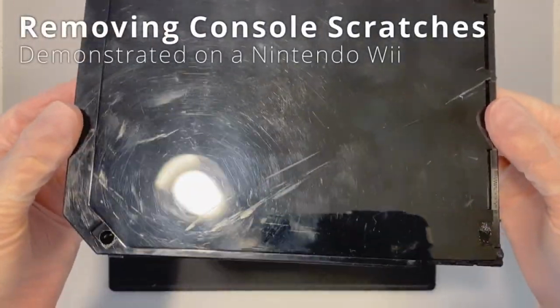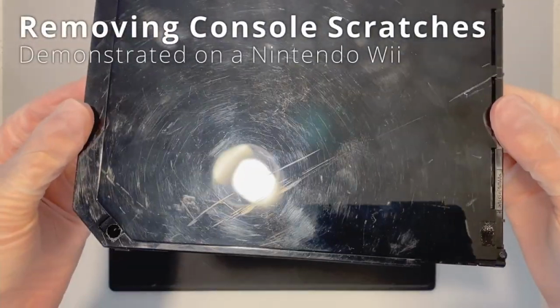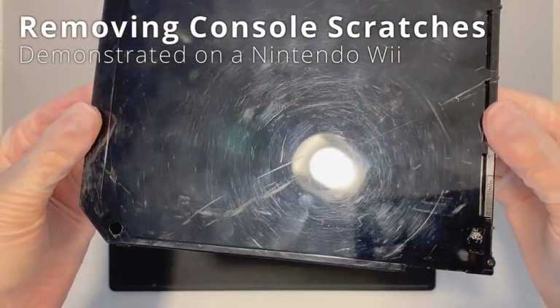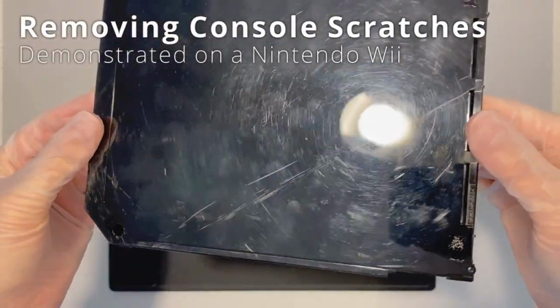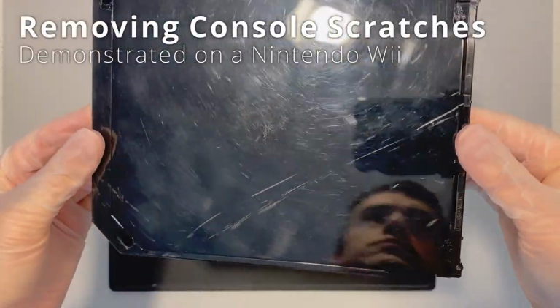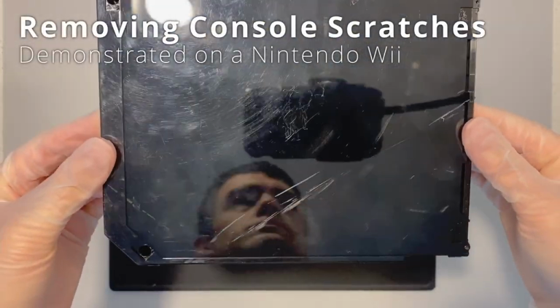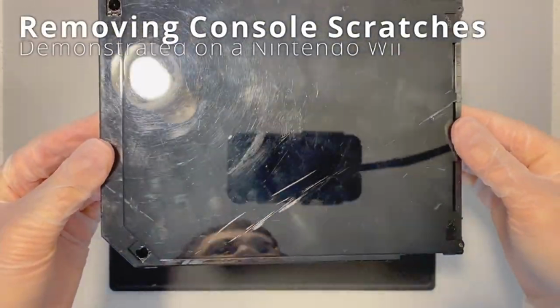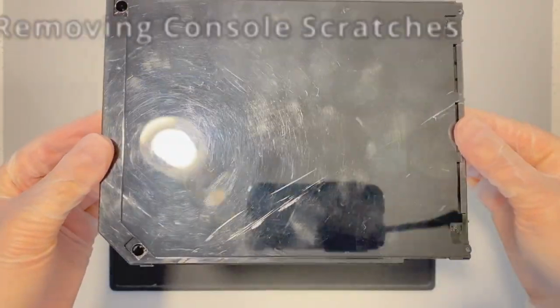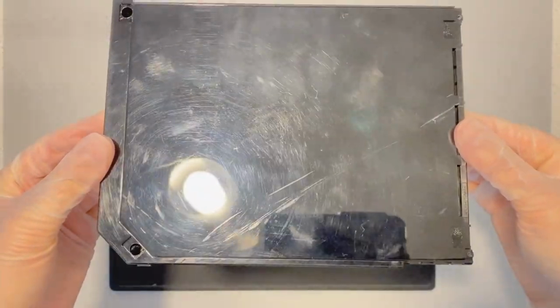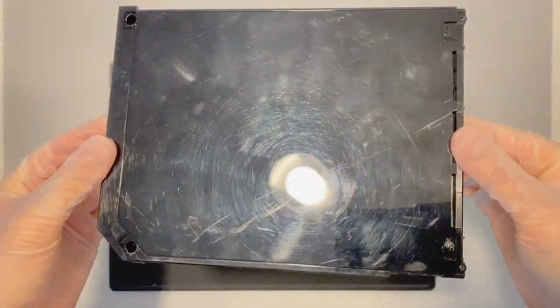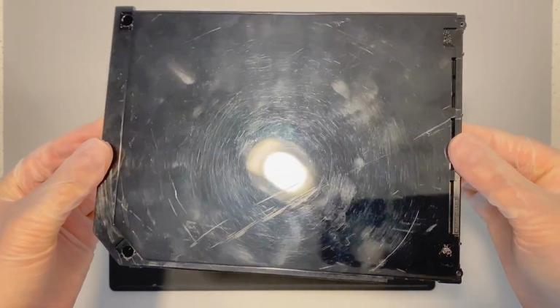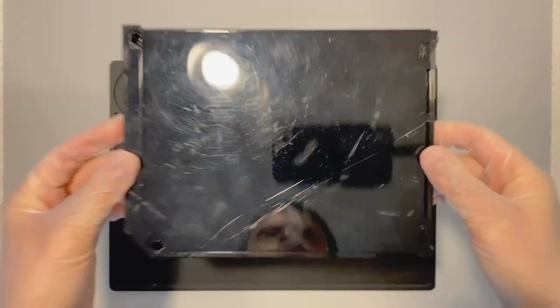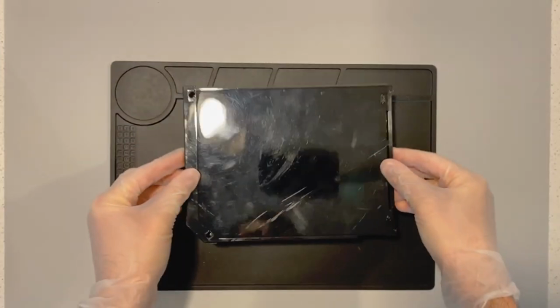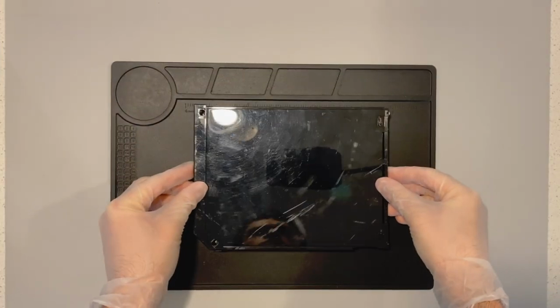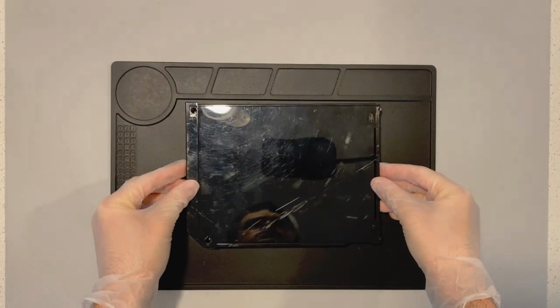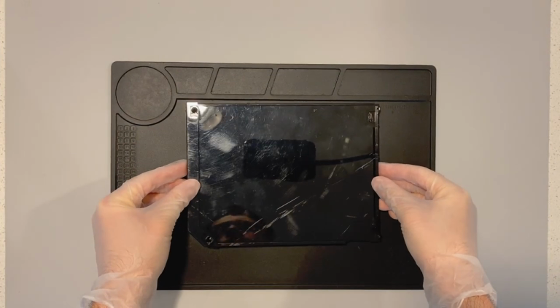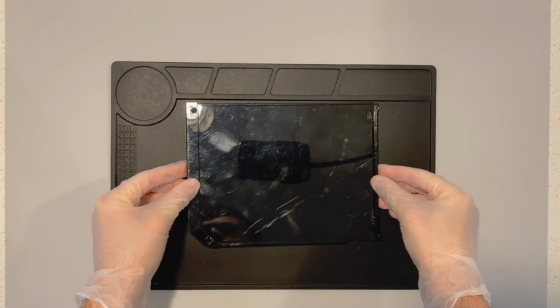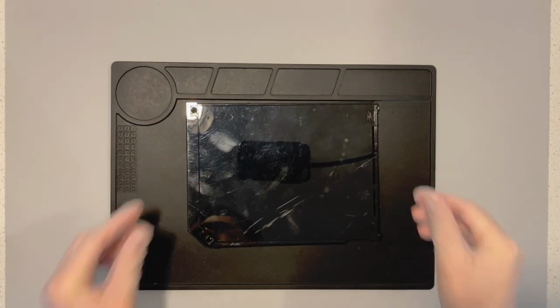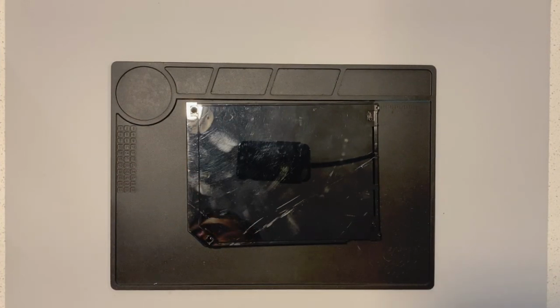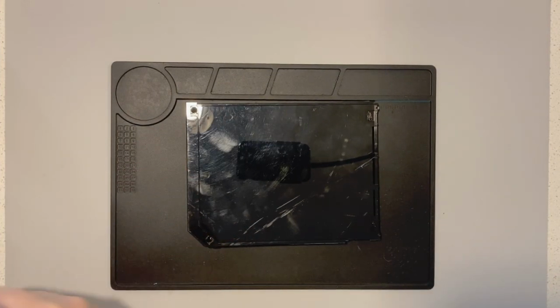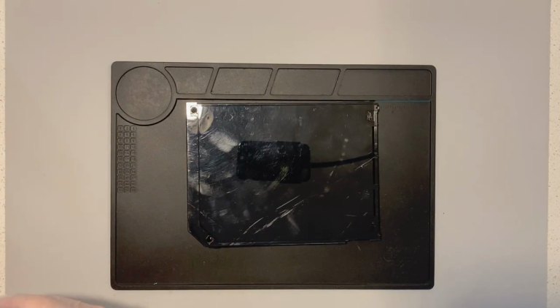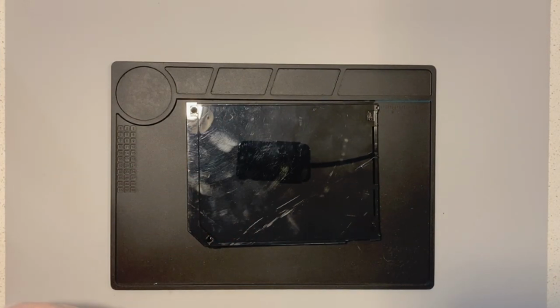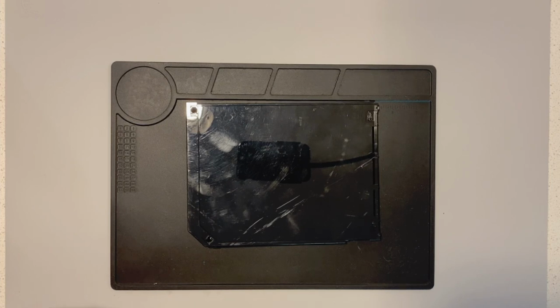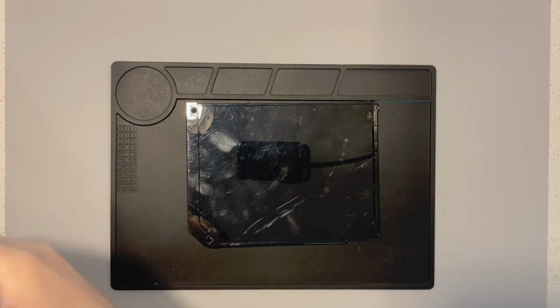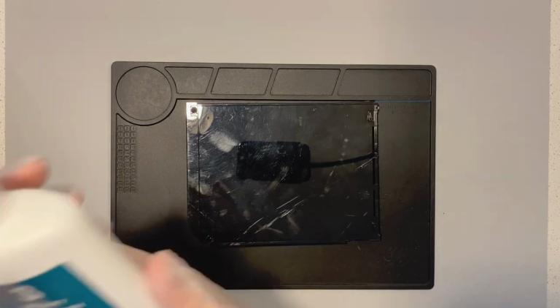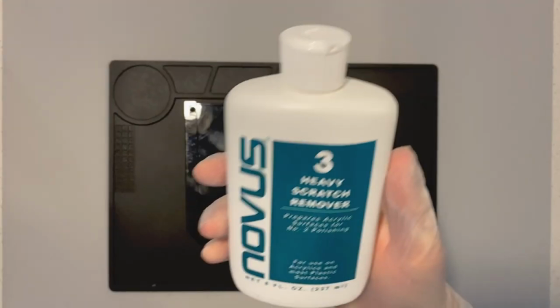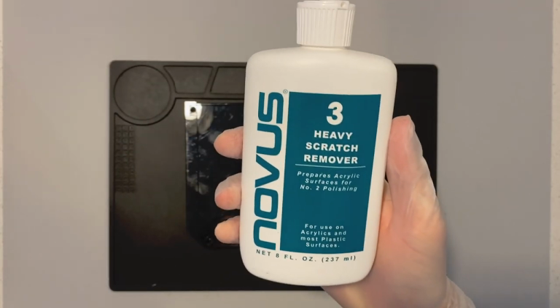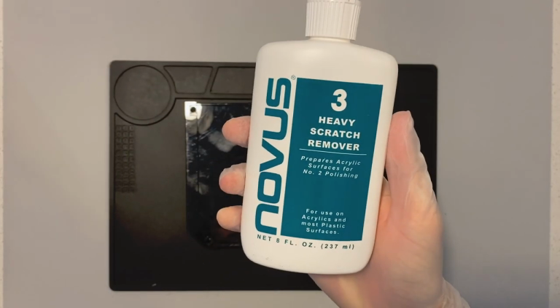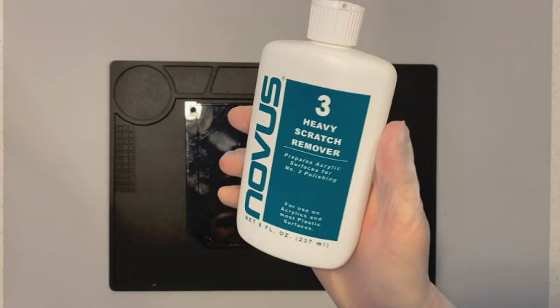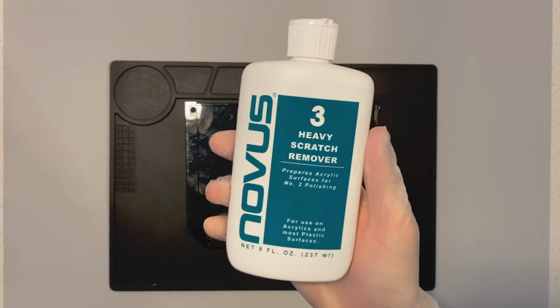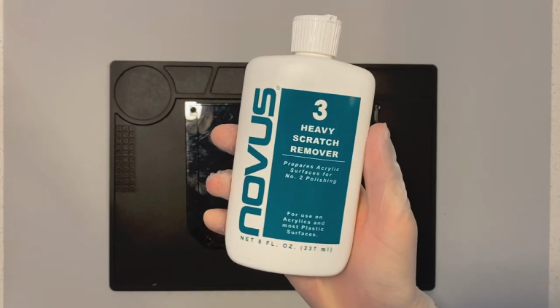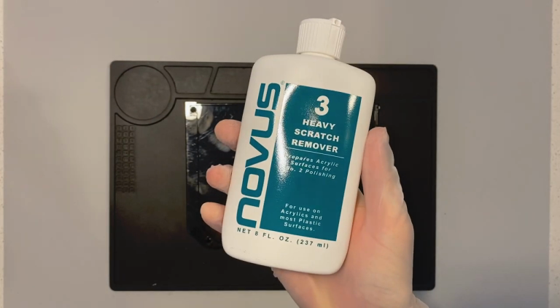Hey folks, today we're going to be doing a little special feature, a little something different than normal. This is a demonstration slash how-to of how I remove deep scratches from video game consoles. So let's get right into things.